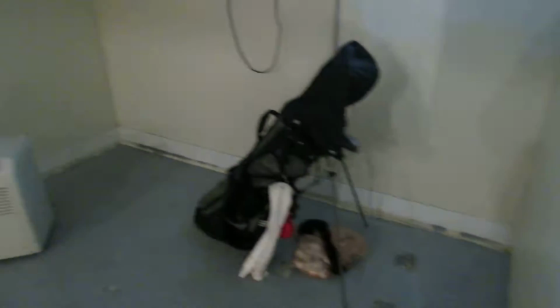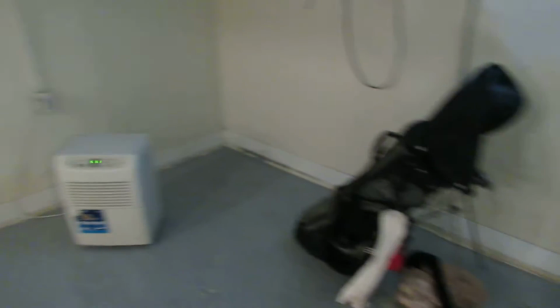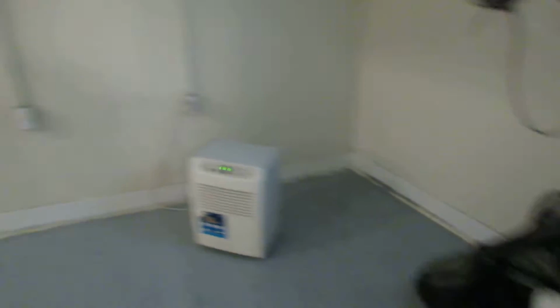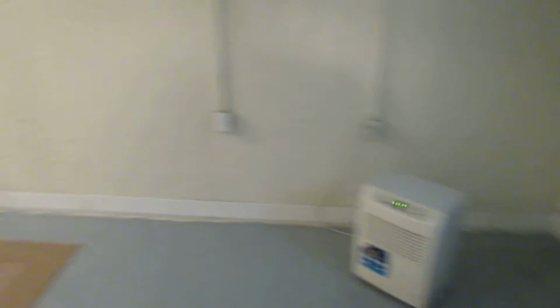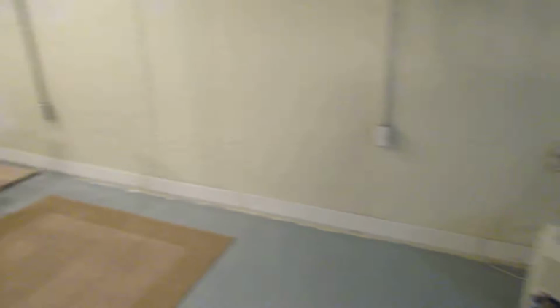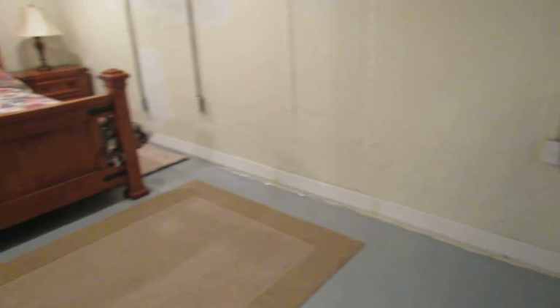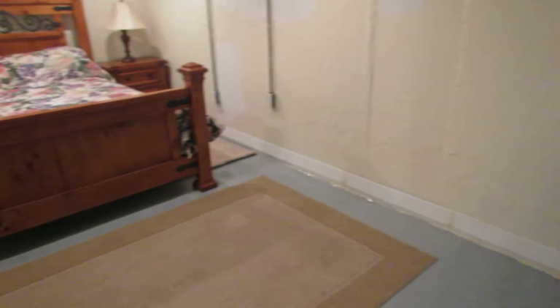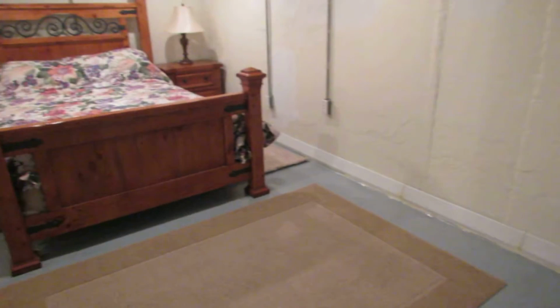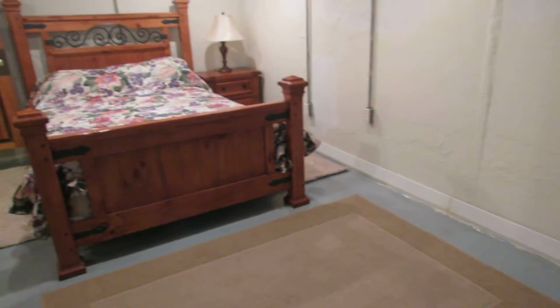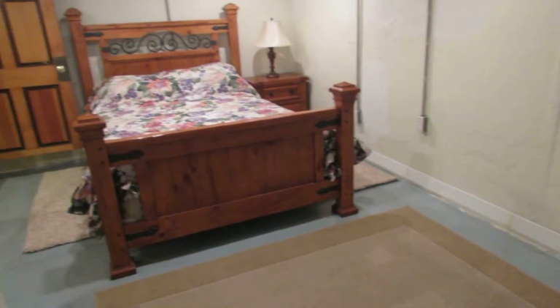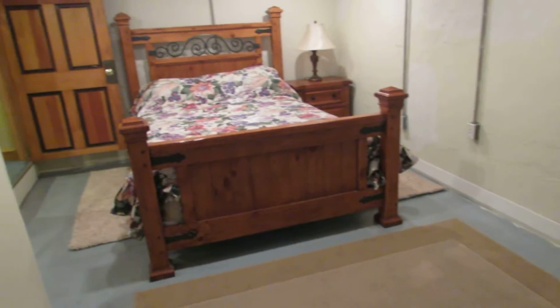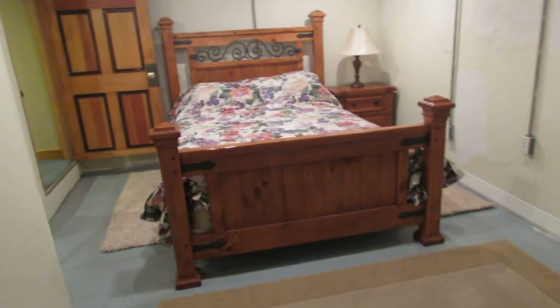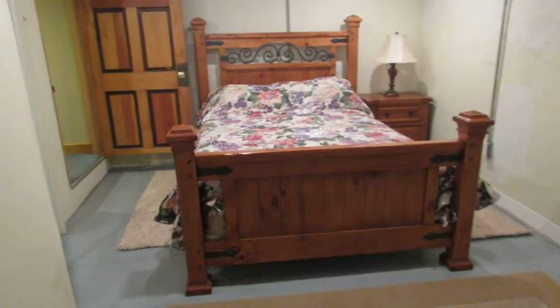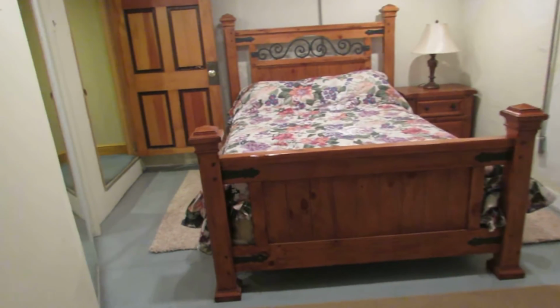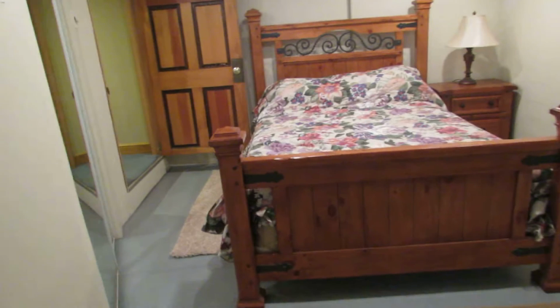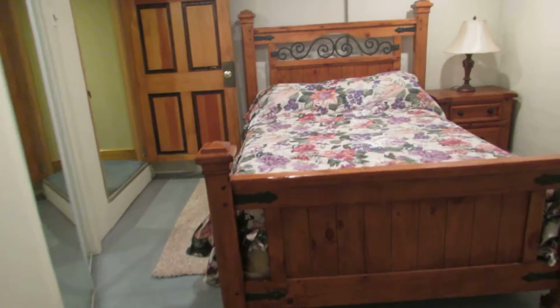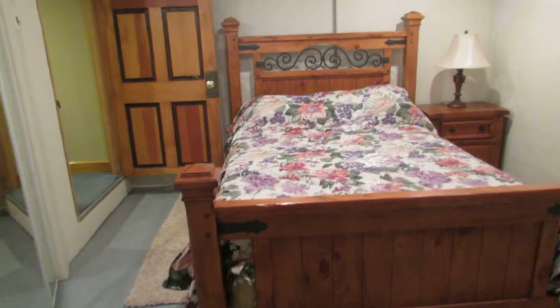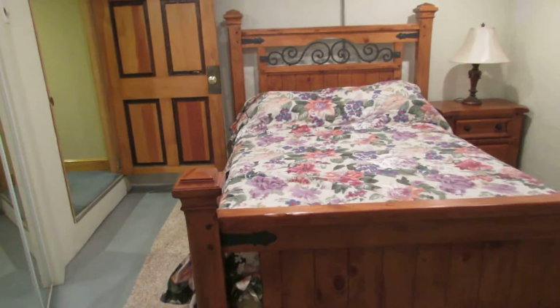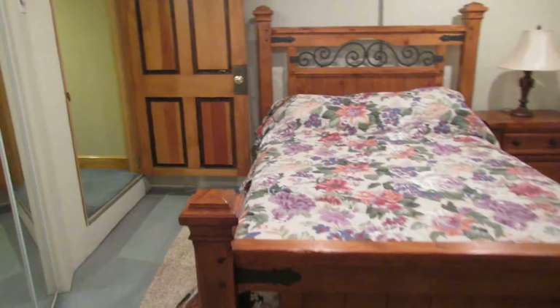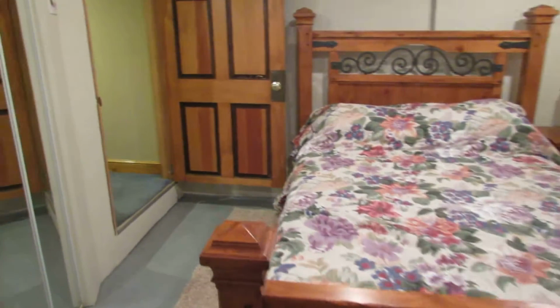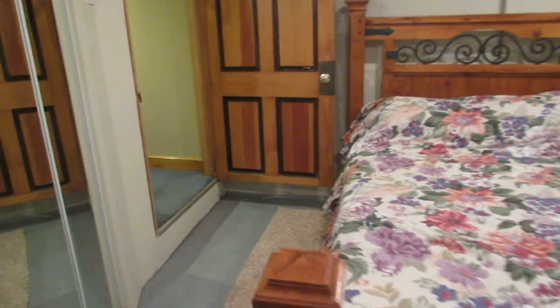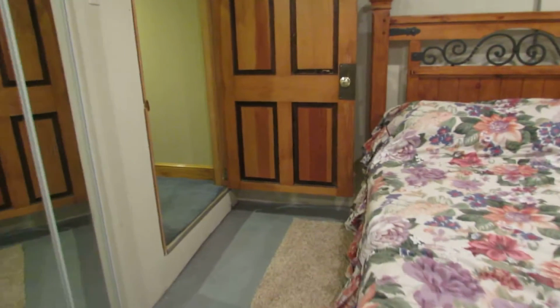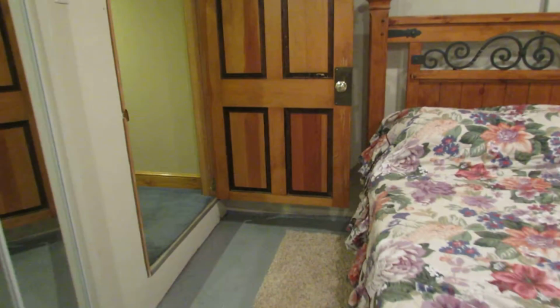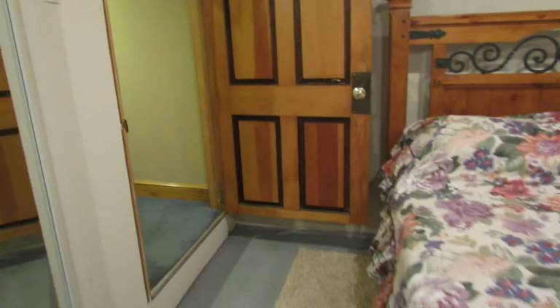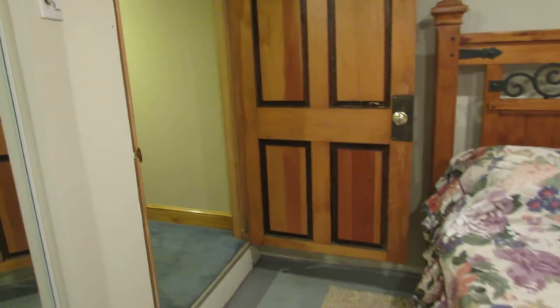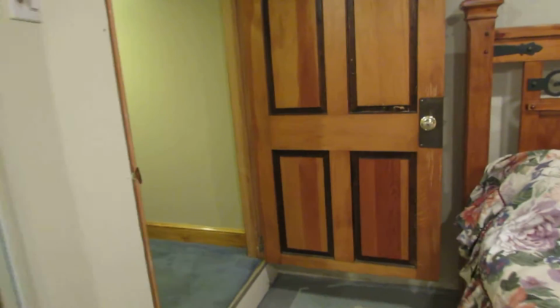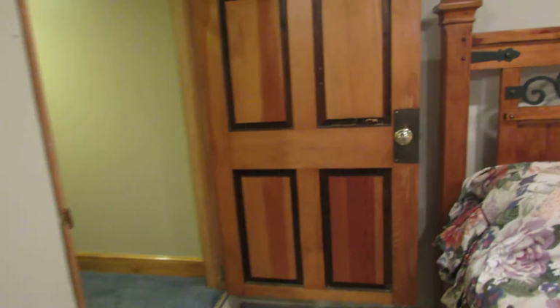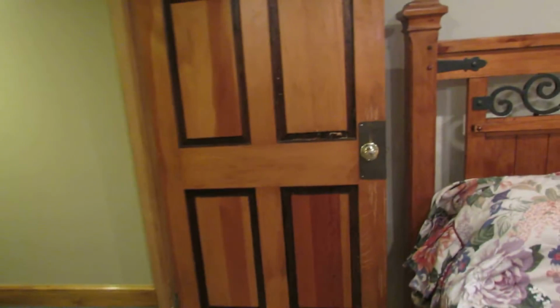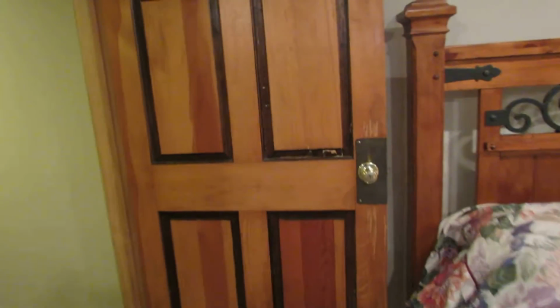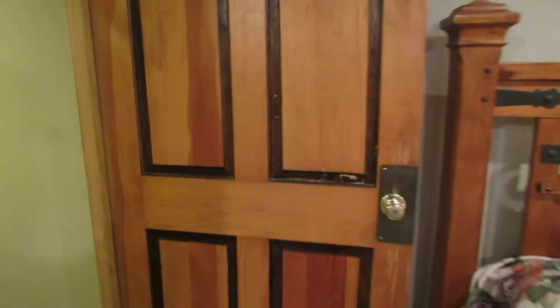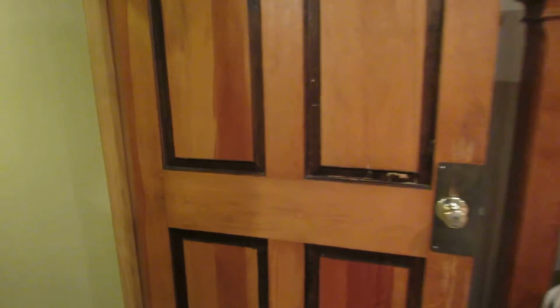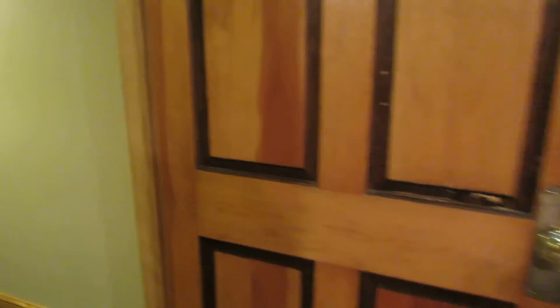Now we're calling it the master suite but it could be a family room as well. We're calling it the third bedroom. Solid wood door here as well.